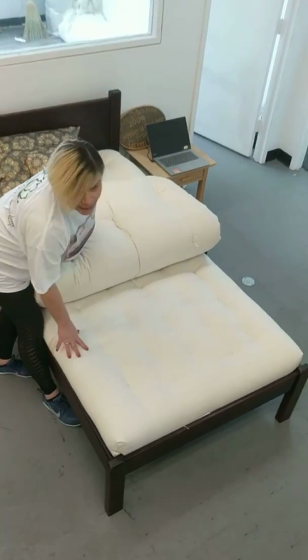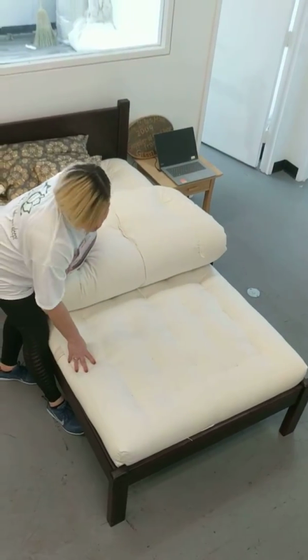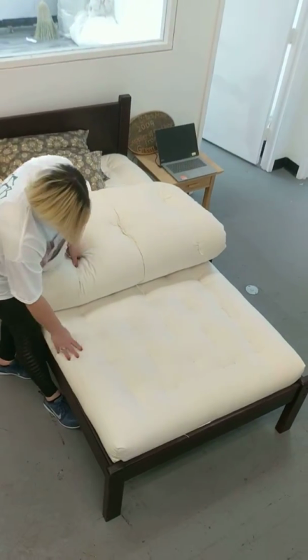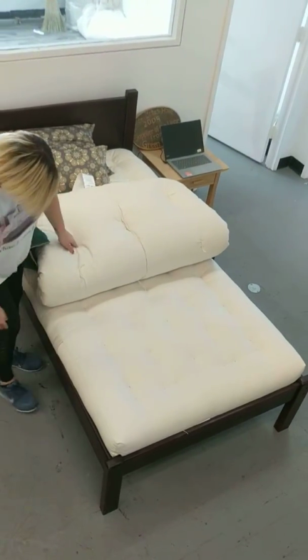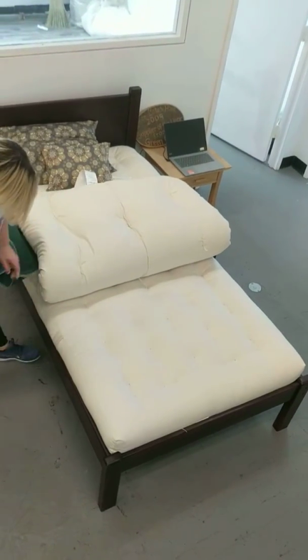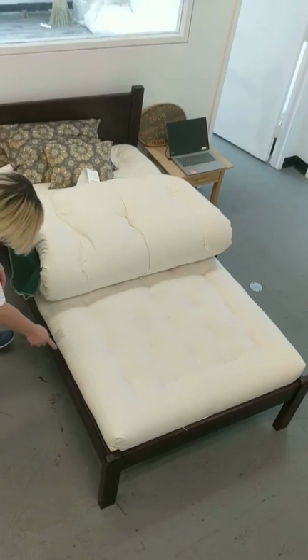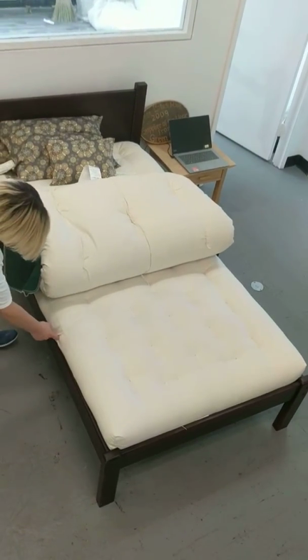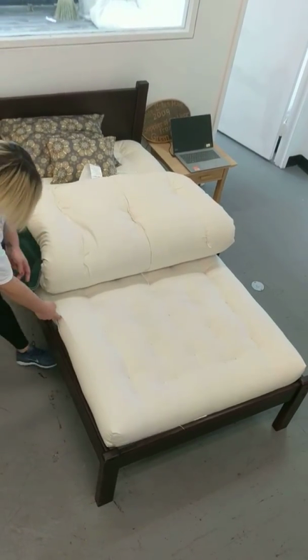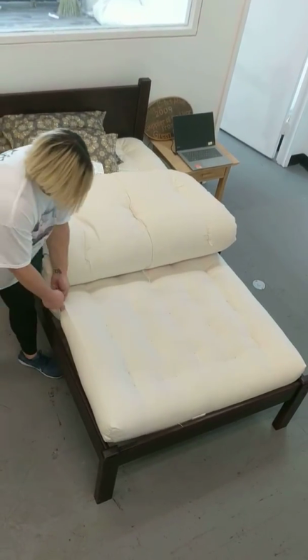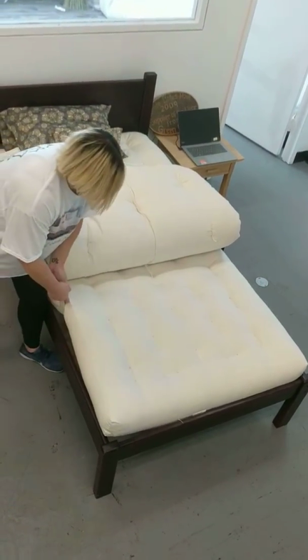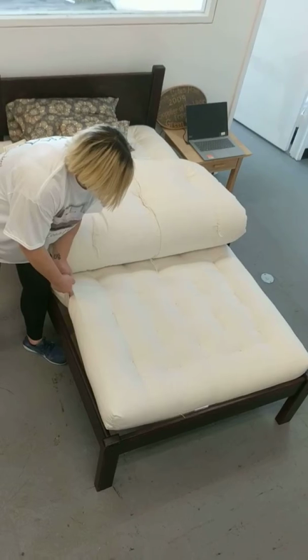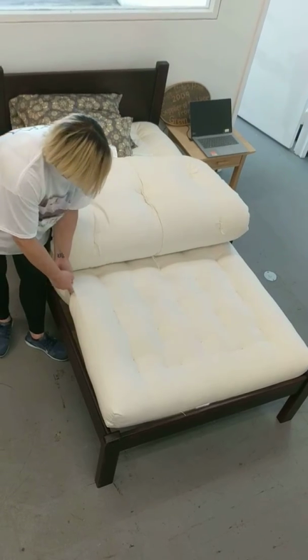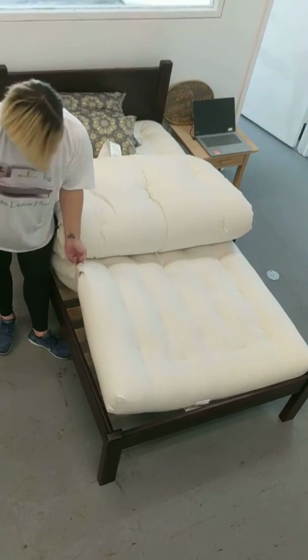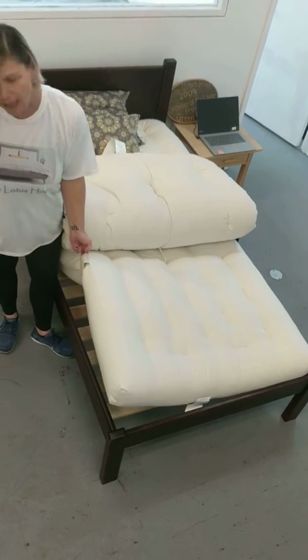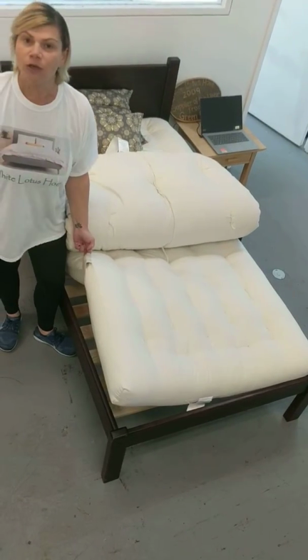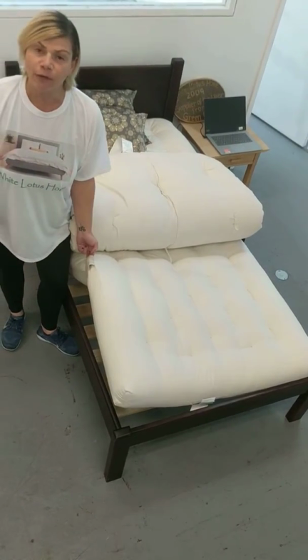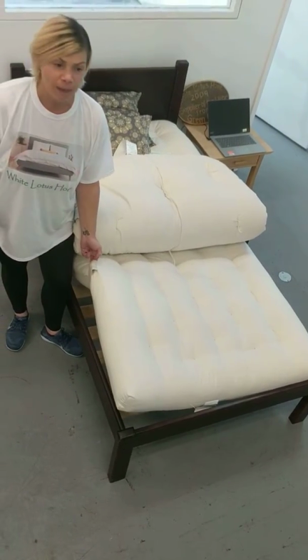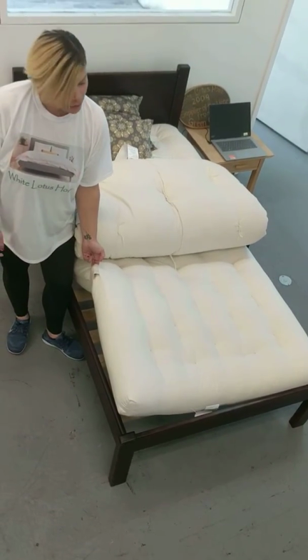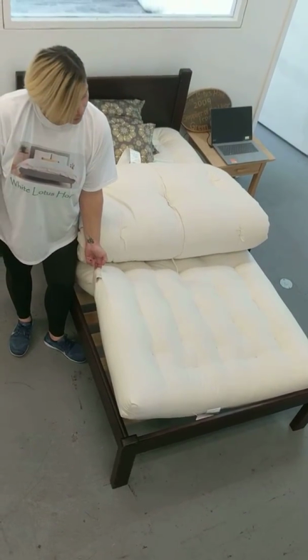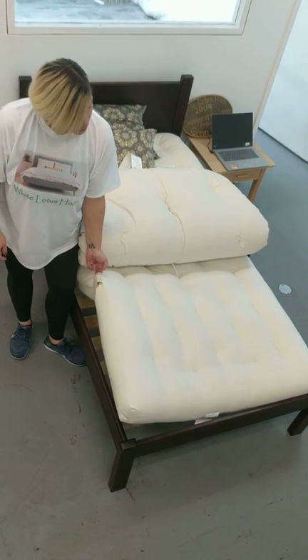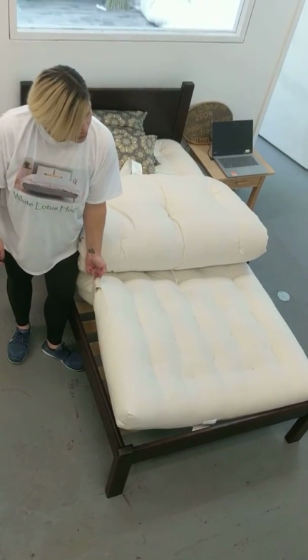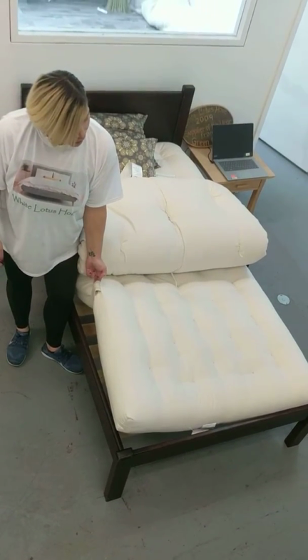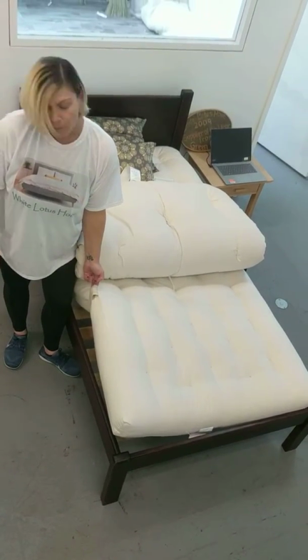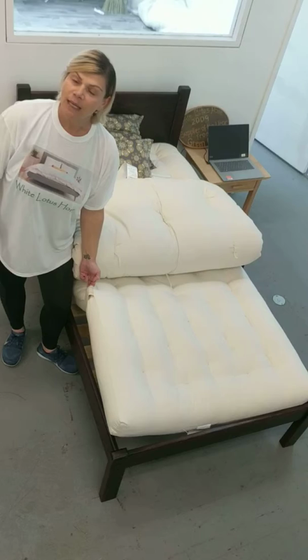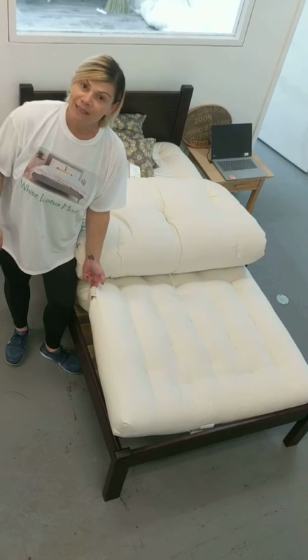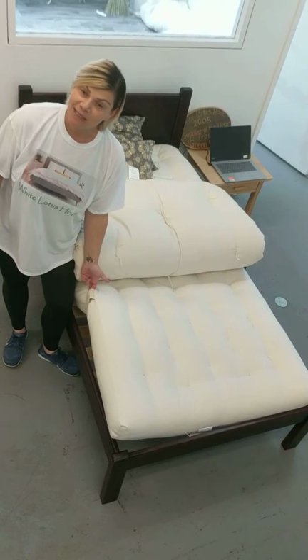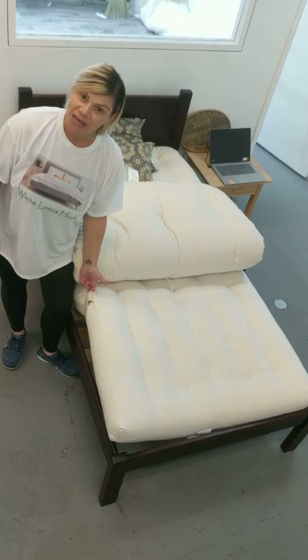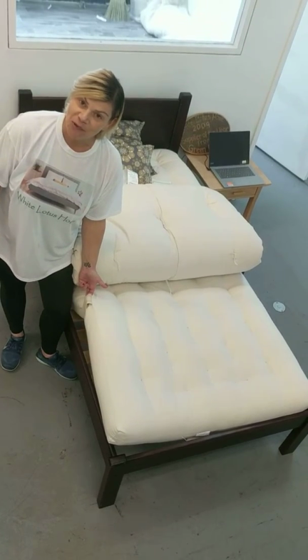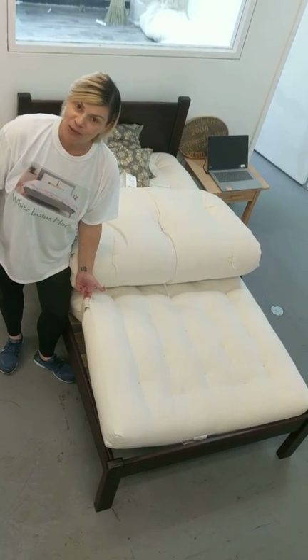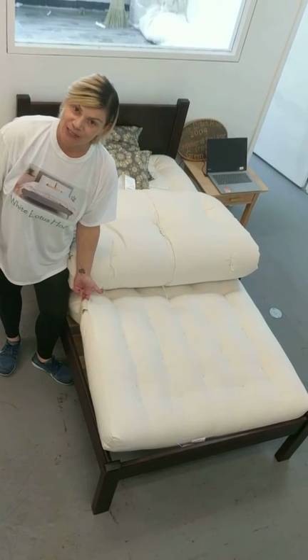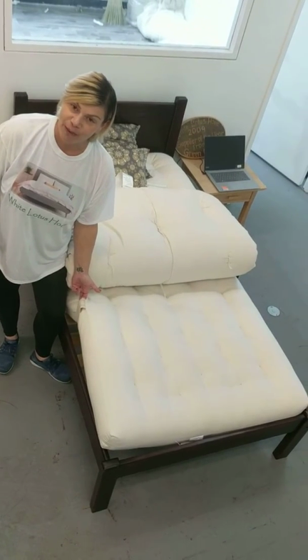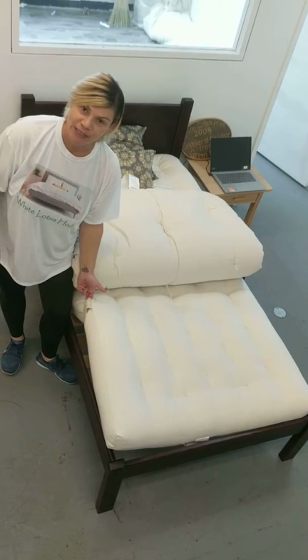We also have these great handles on our mattresses. The handles are great for flipping and rotating your mattress. It's best to ask someone to help you and not do it by yourself, but if you're stuck, the handles really do help.